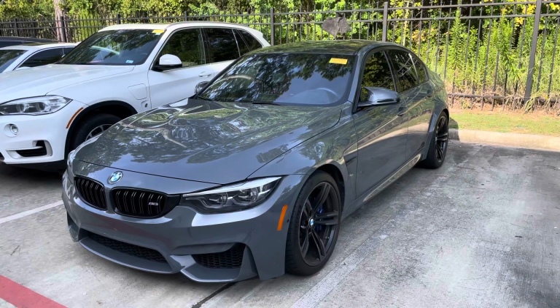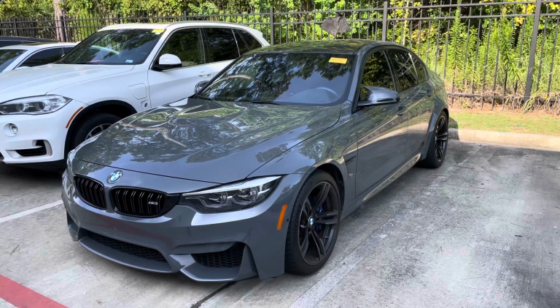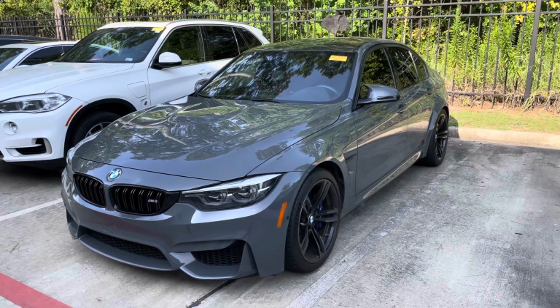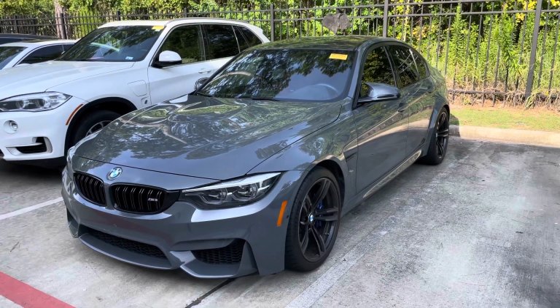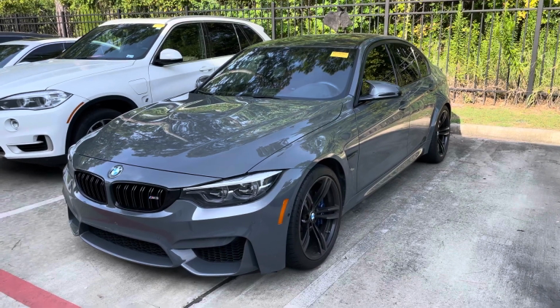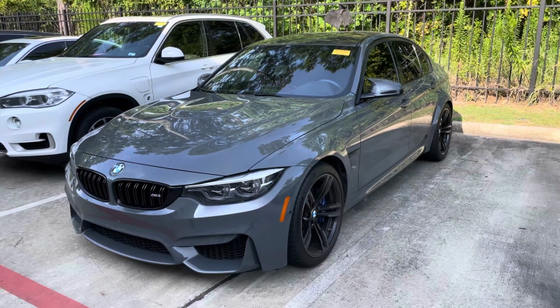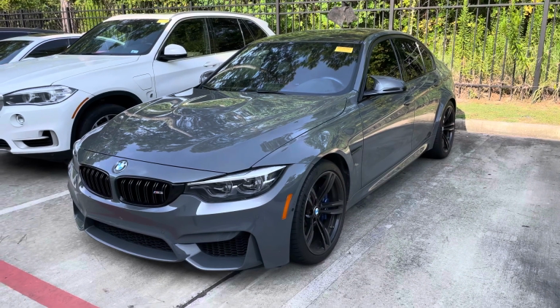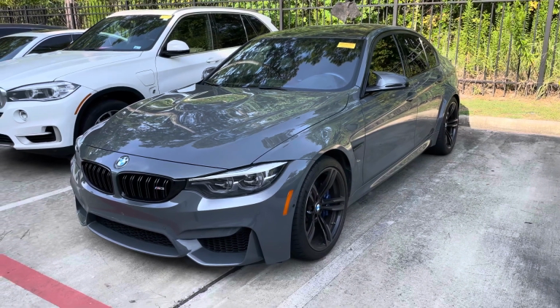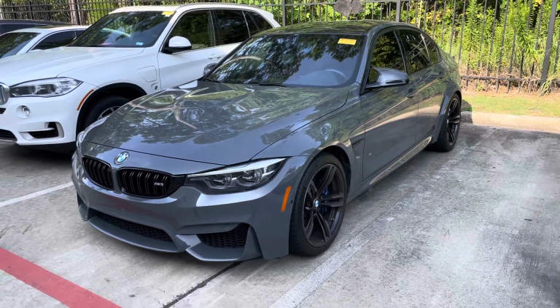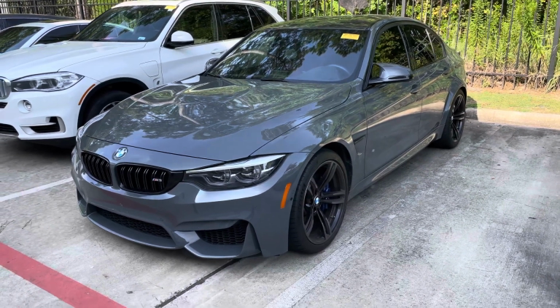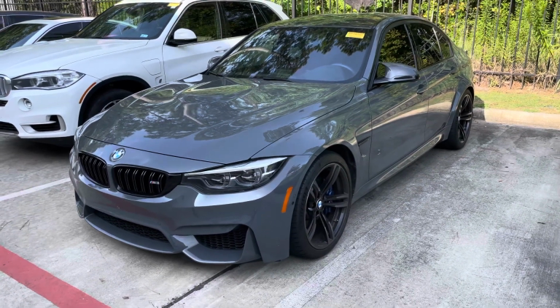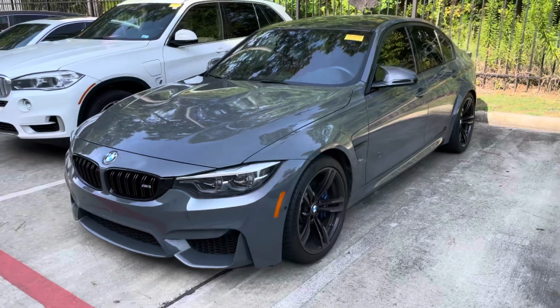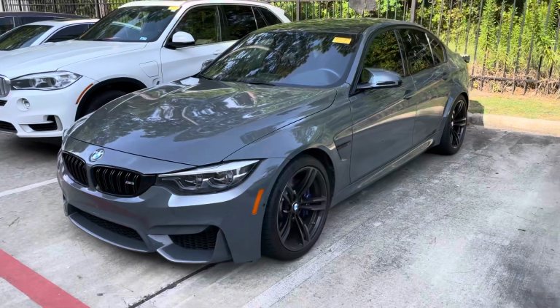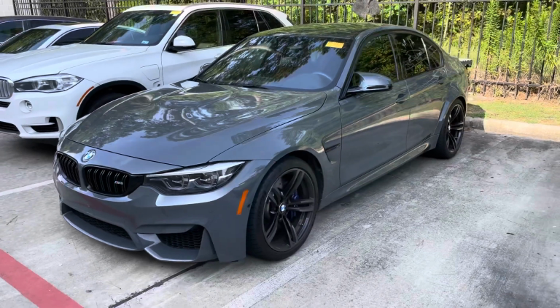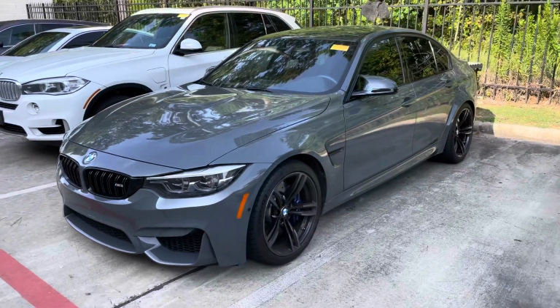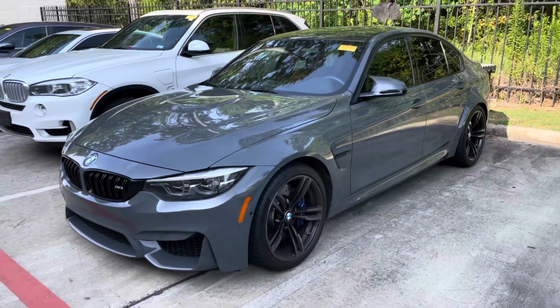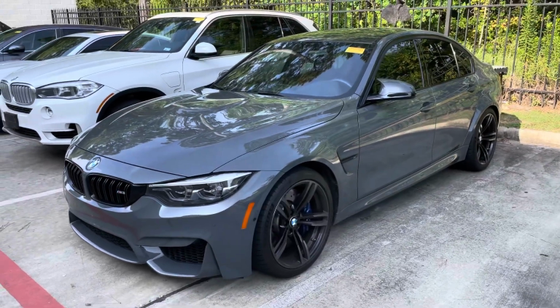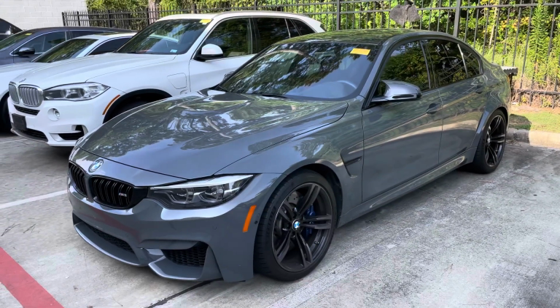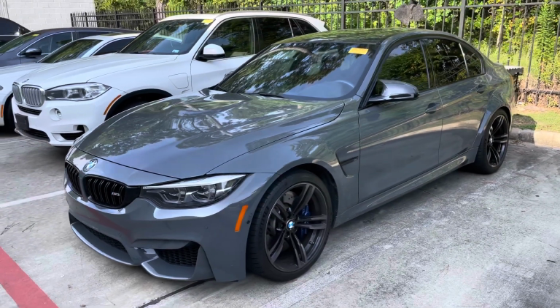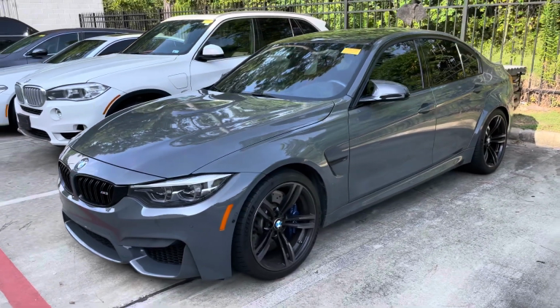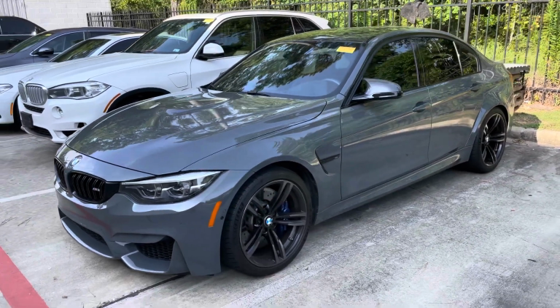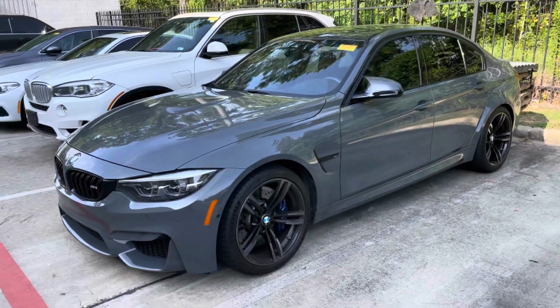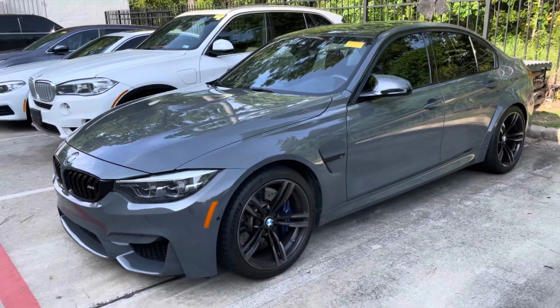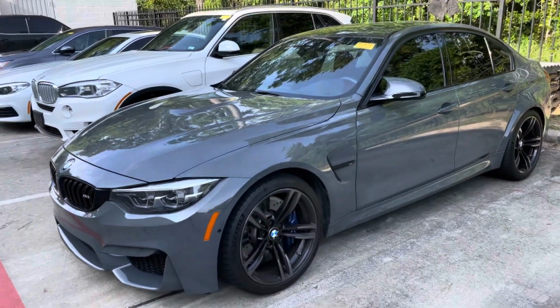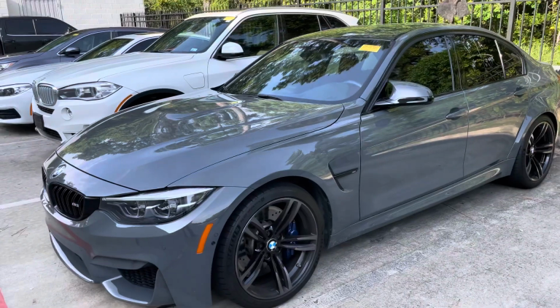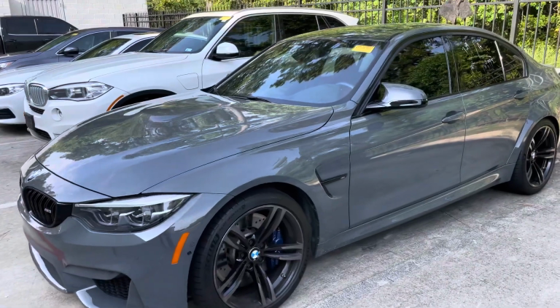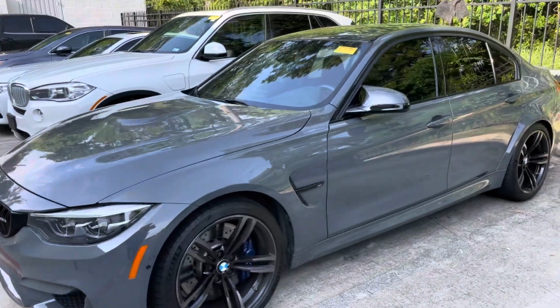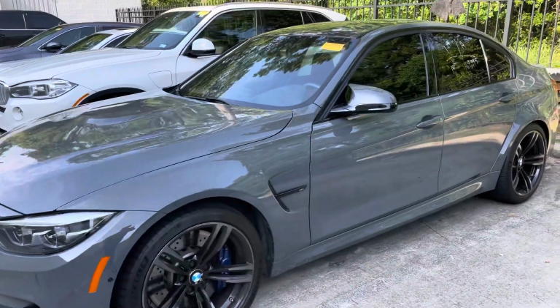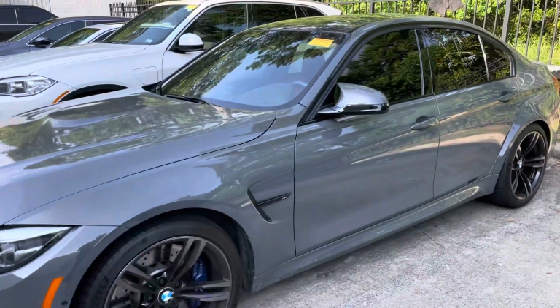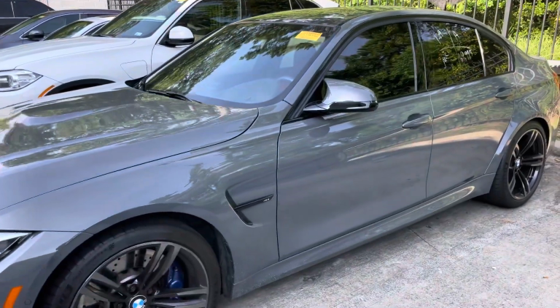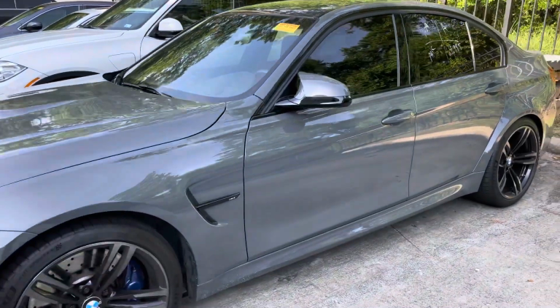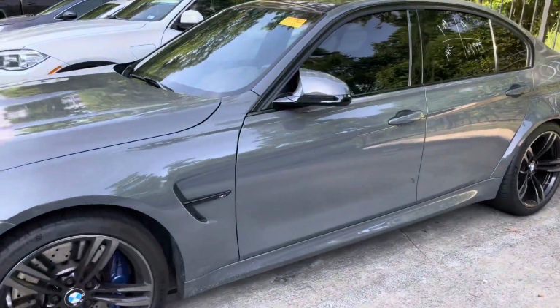Good morning, this is Sean with BMW Woodlands. Today we're looking at a 2018 BMW M3 in Grigio Telesto color, special order. This is a beautiful matte gray with a metallic finish. Beautiful car.